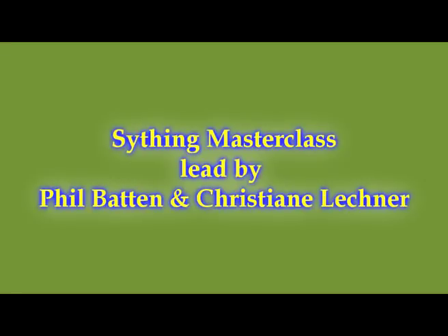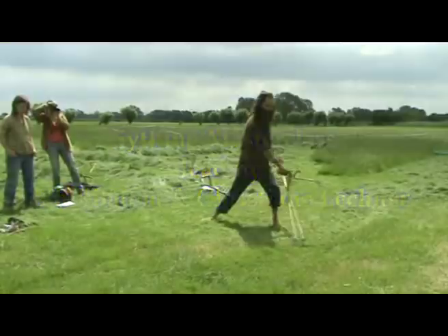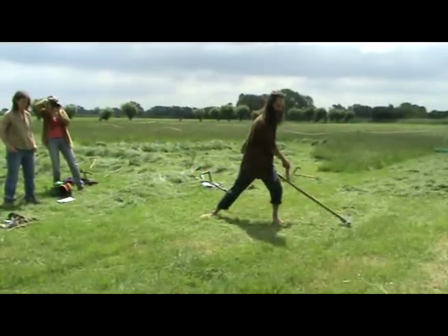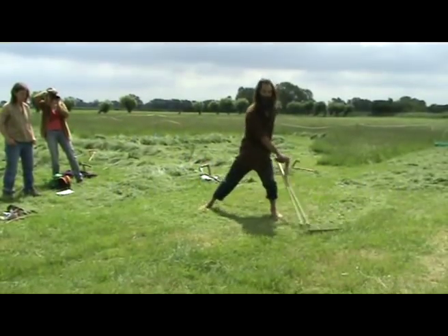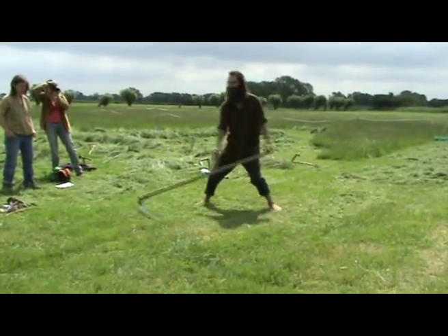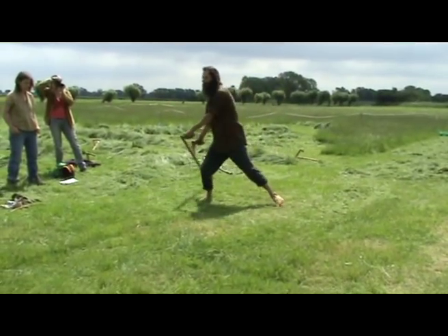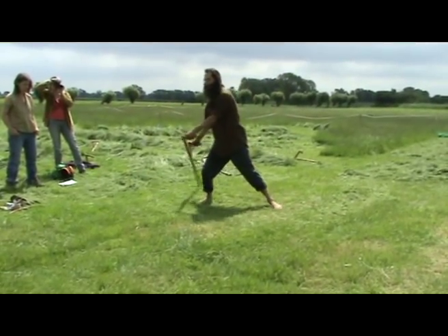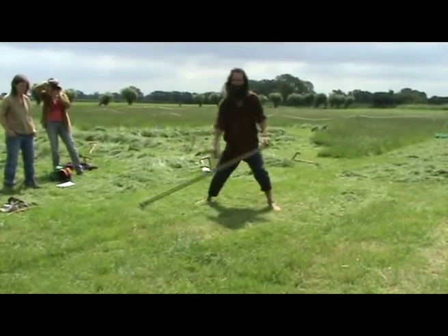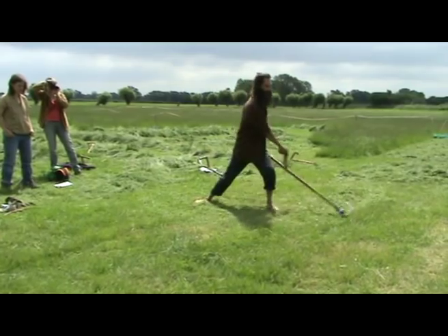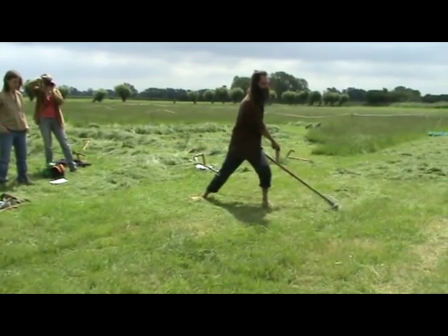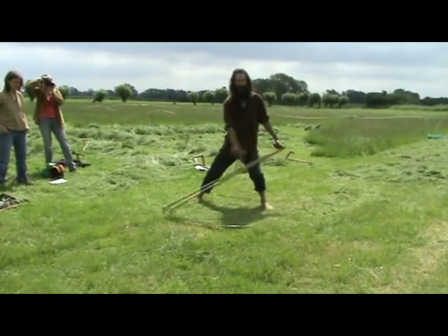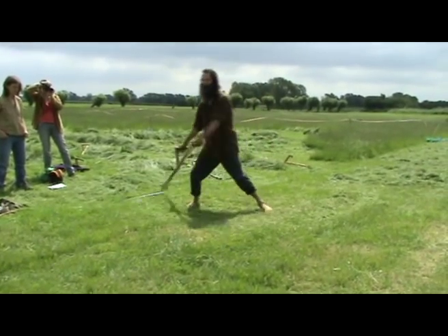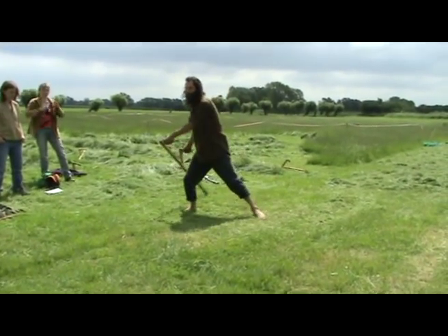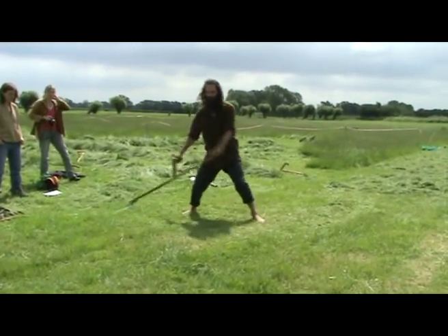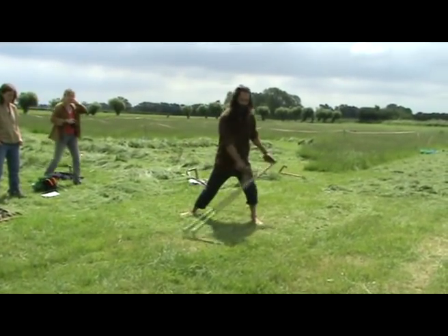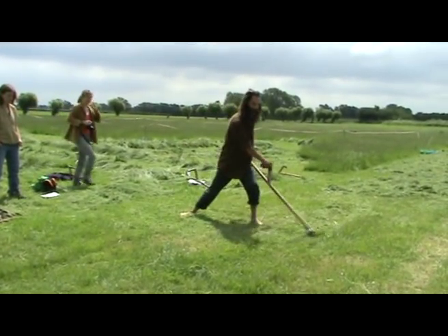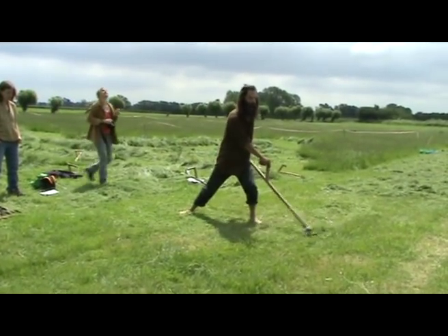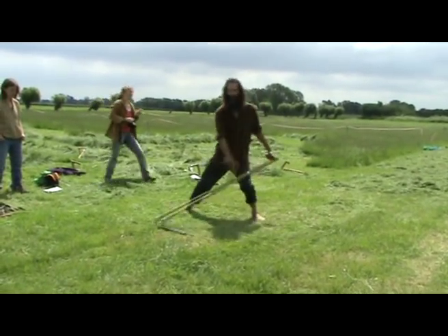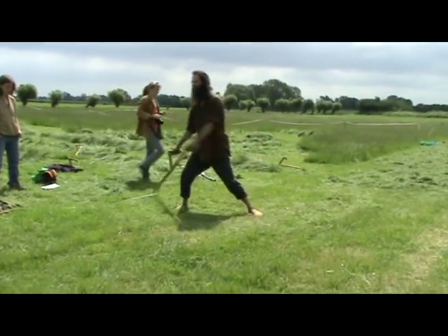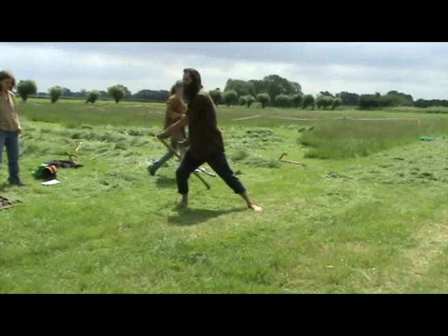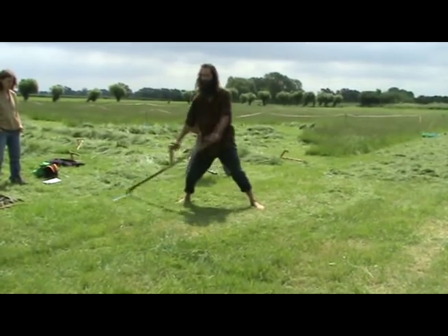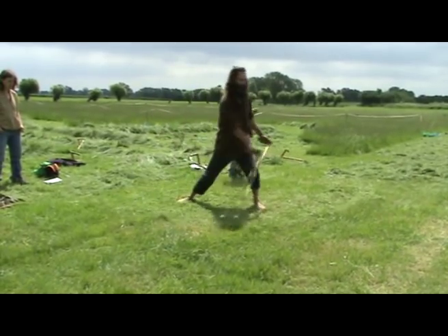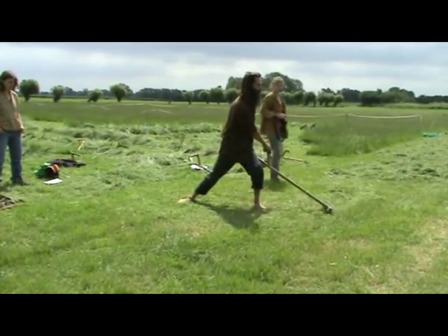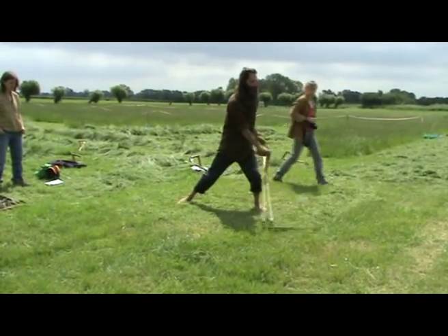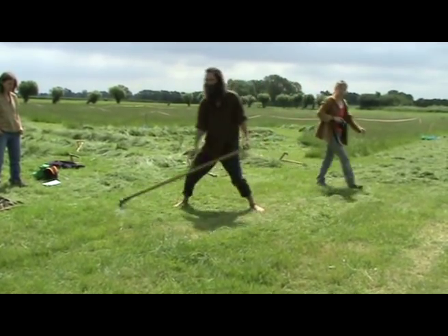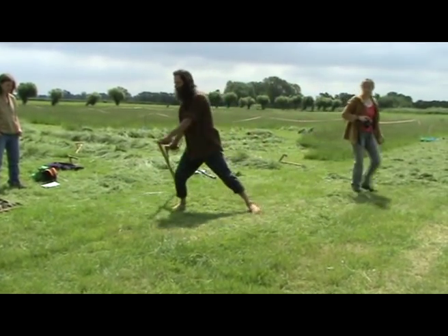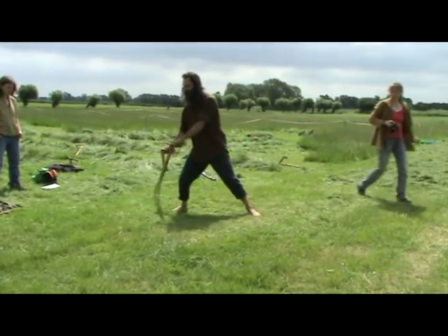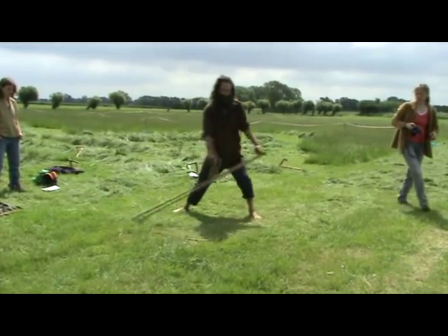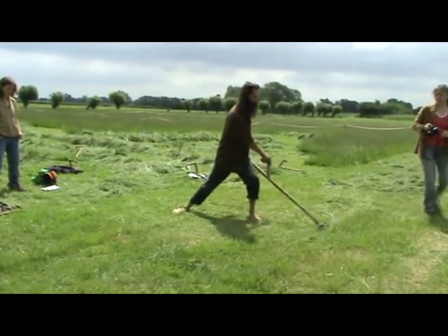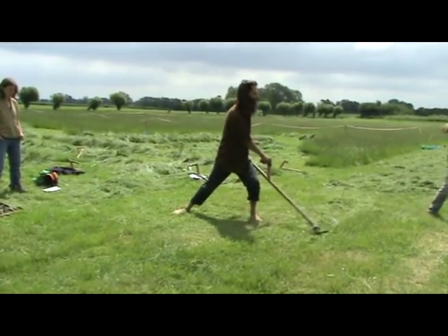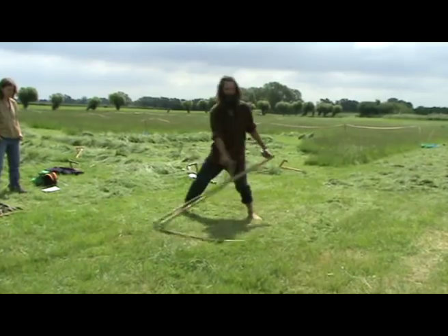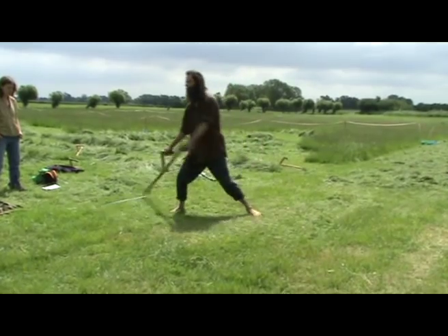All the body is moving in harmony the whole time. You're using the whole body to do every bit of the stroke, so that it doesn't take very much energy from any part of the body.